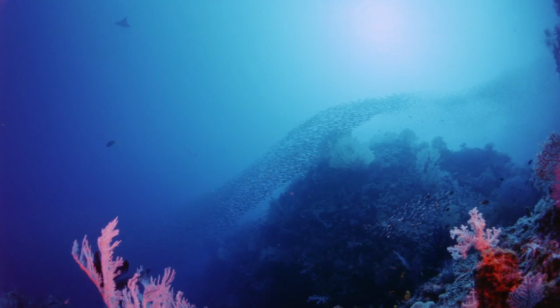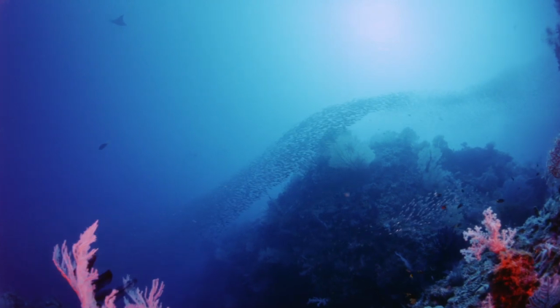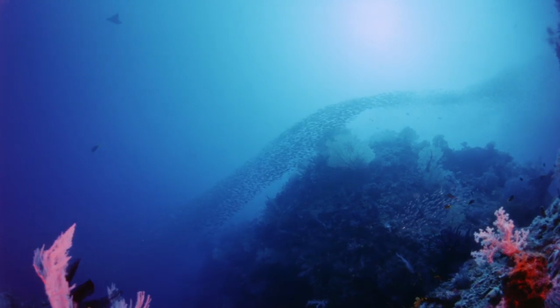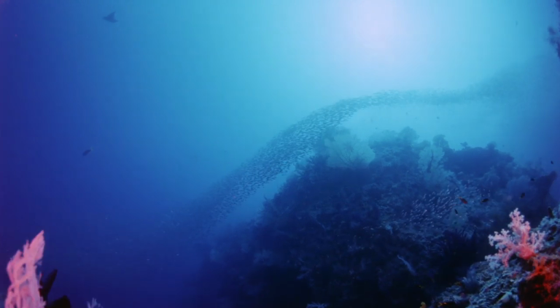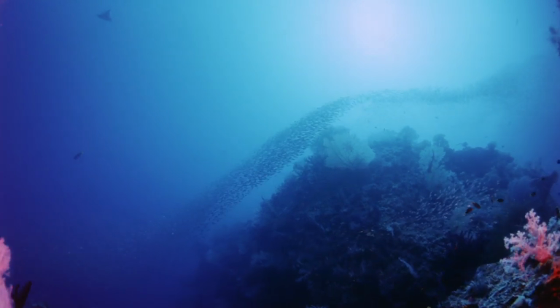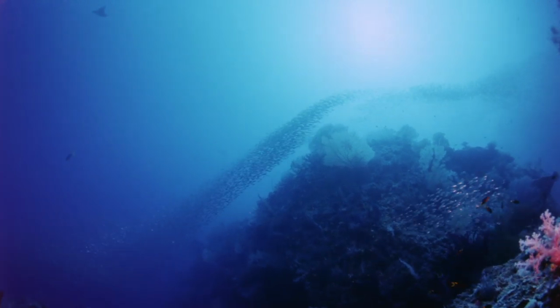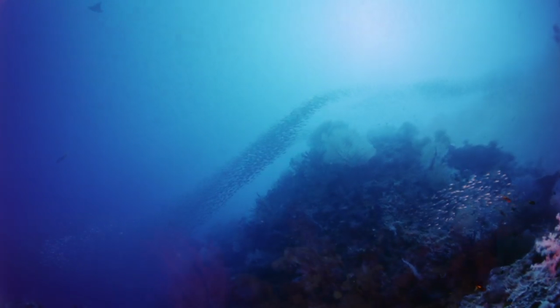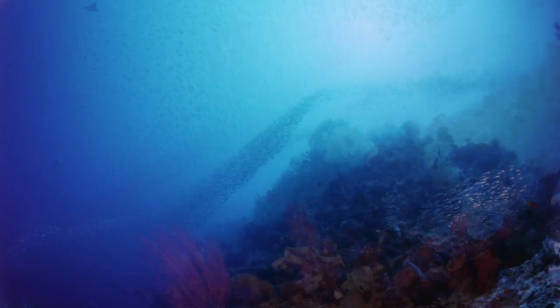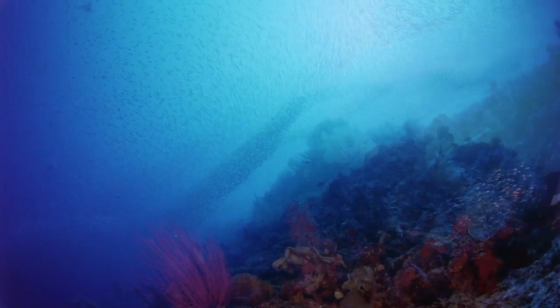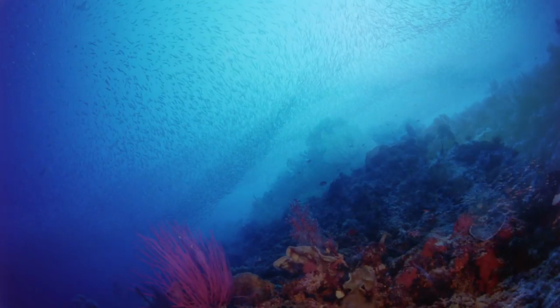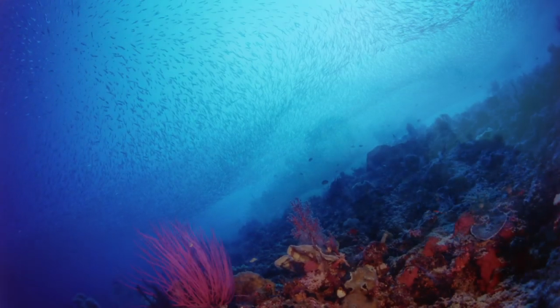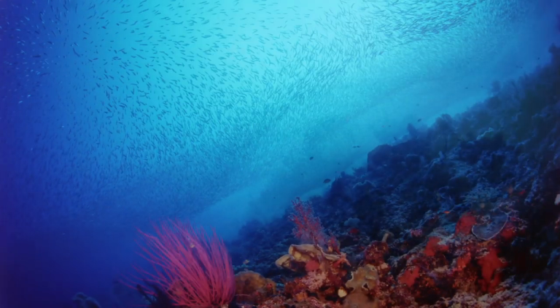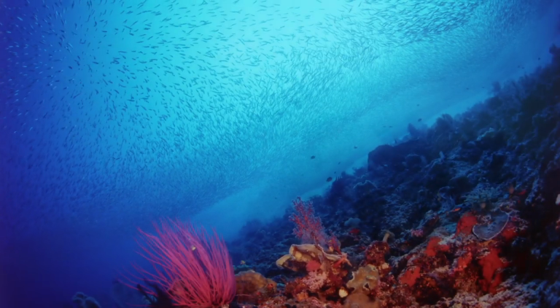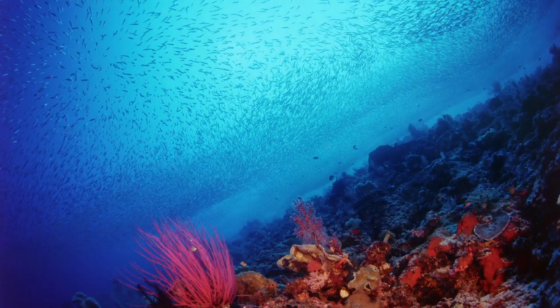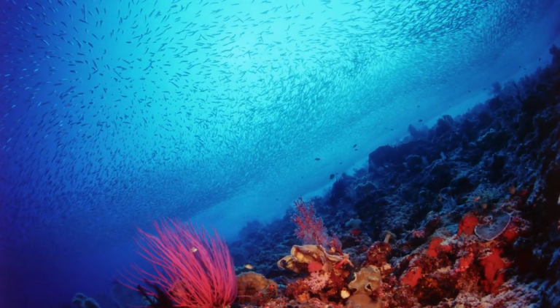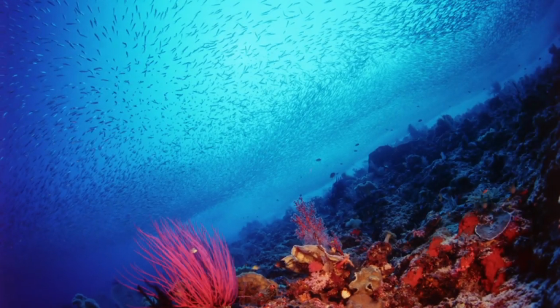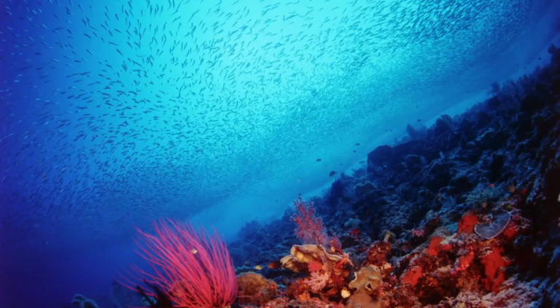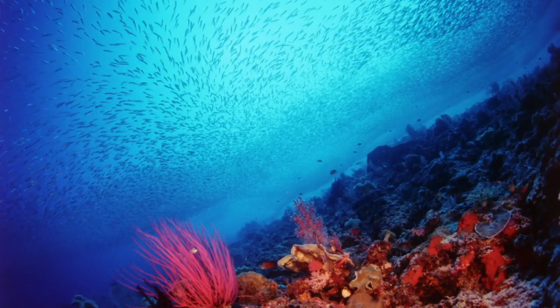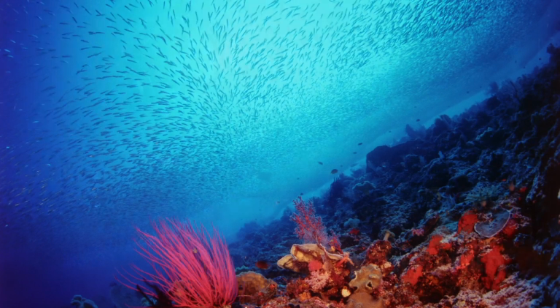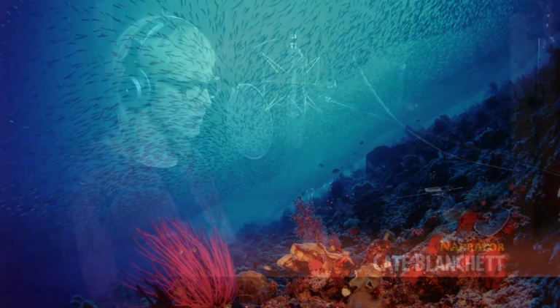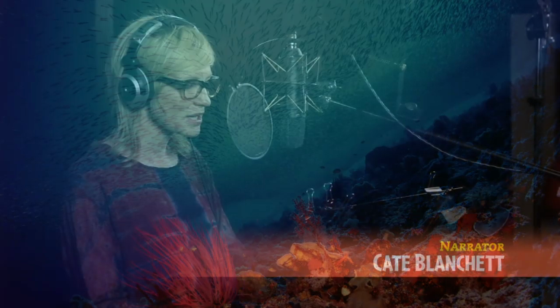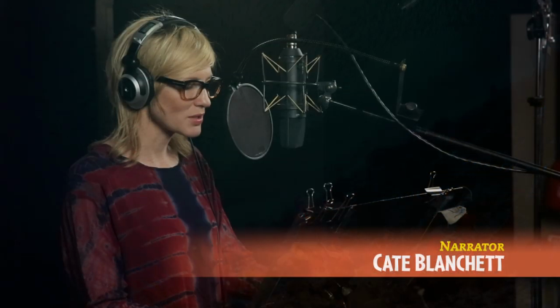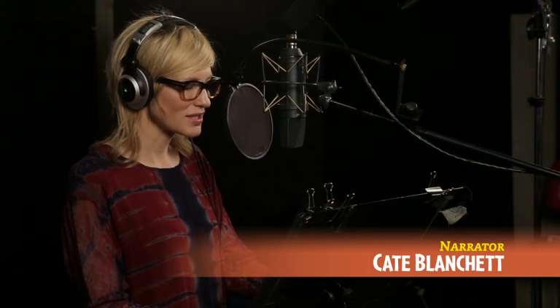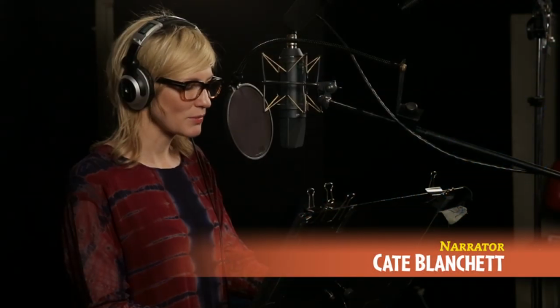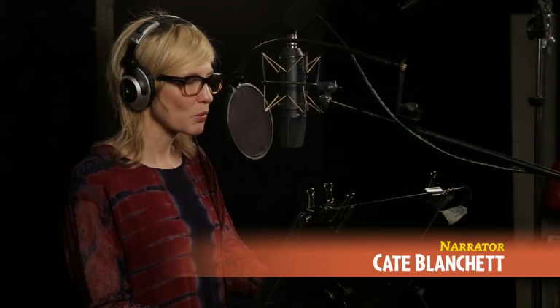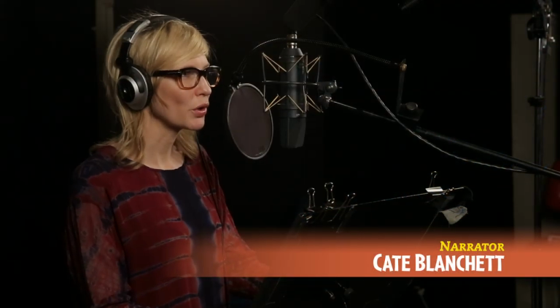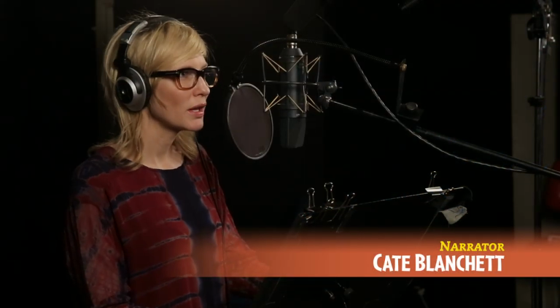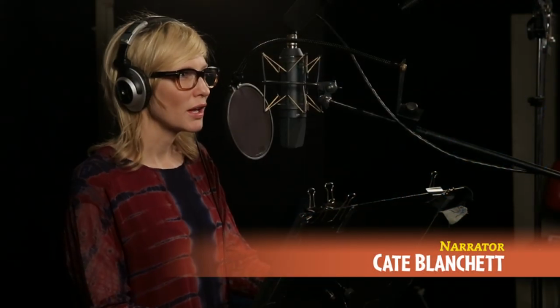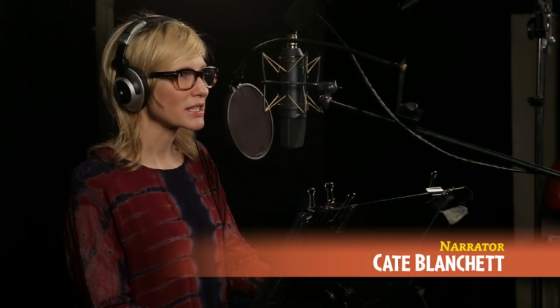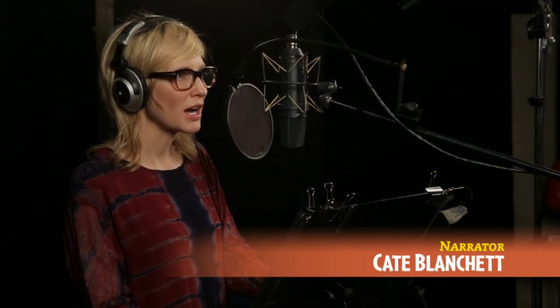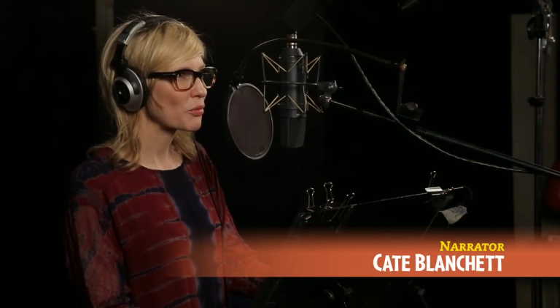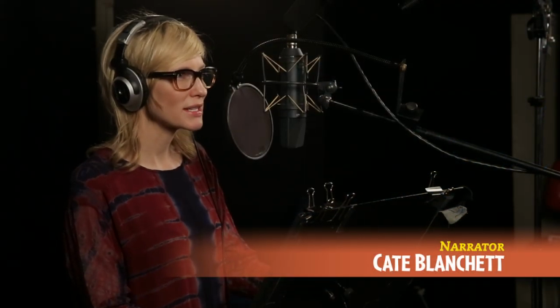Here, at the convergence of two great oceans, schools of anchovies grow in size when it's time to spawn, attracting hungry predators.